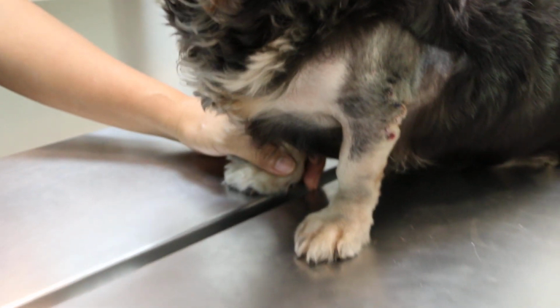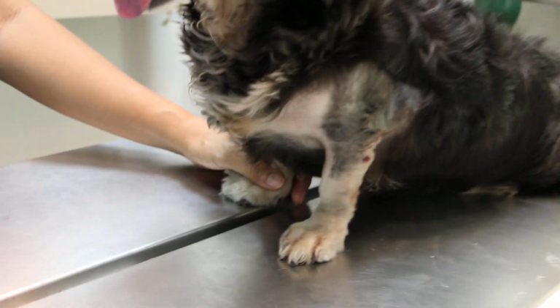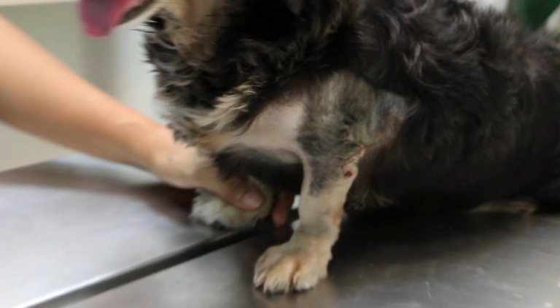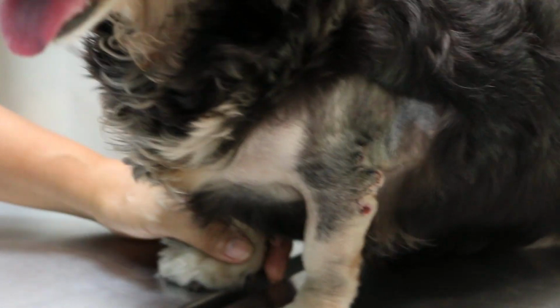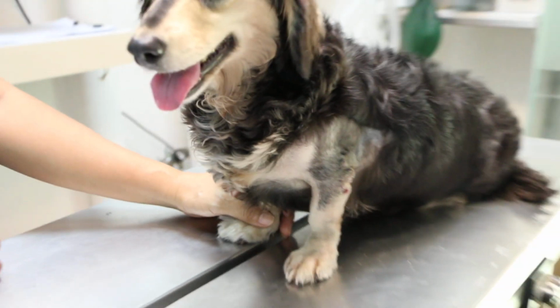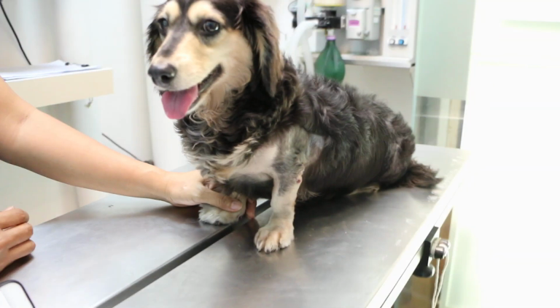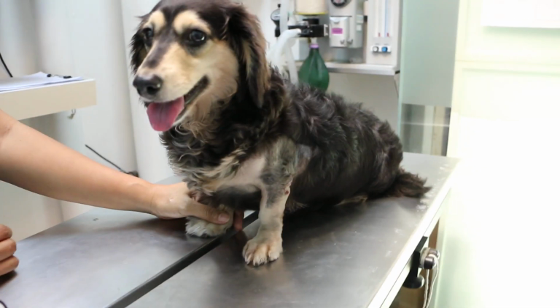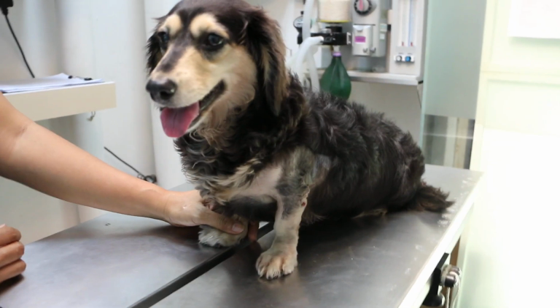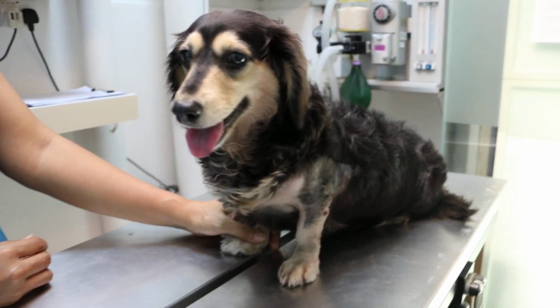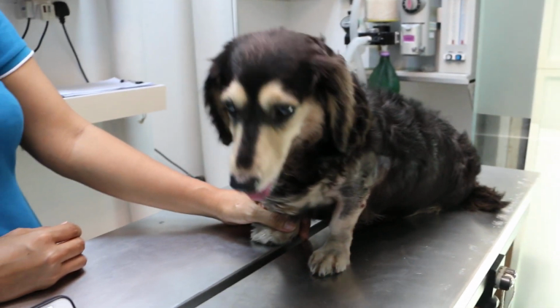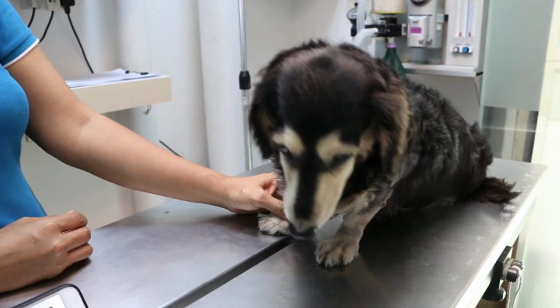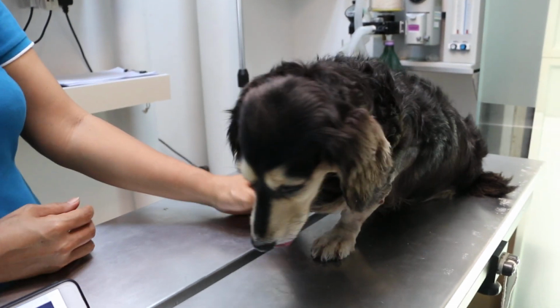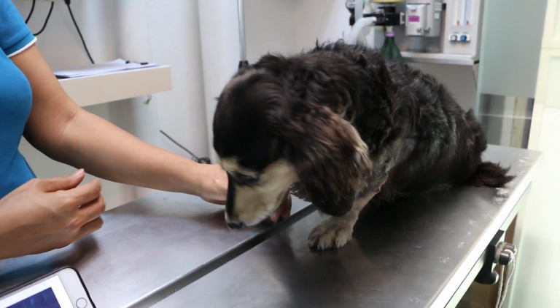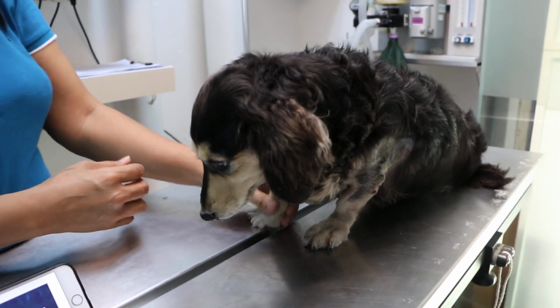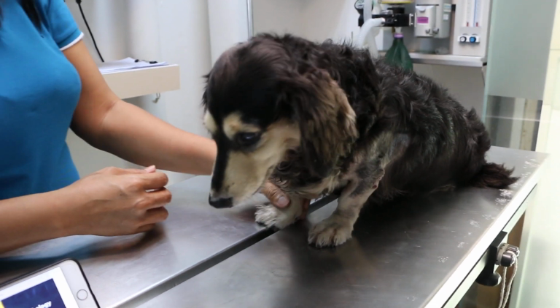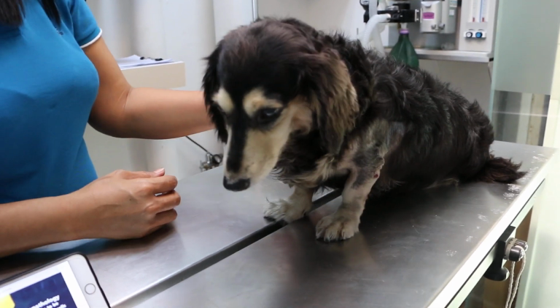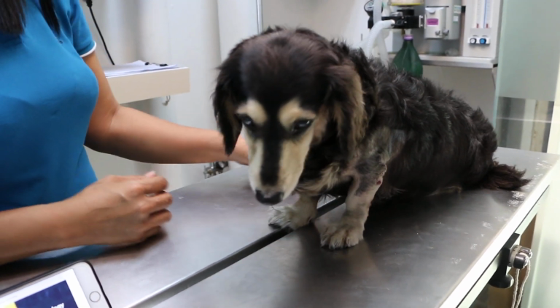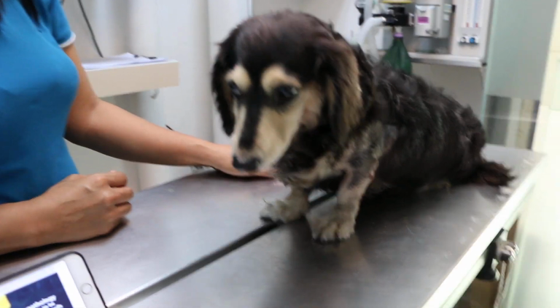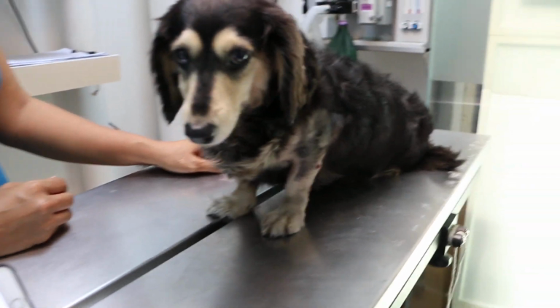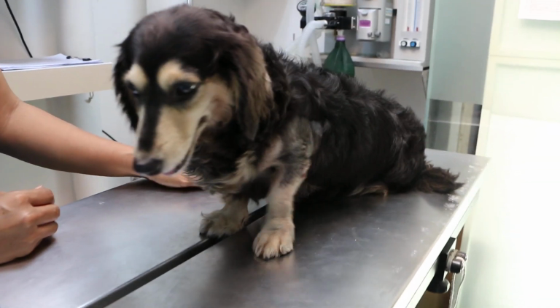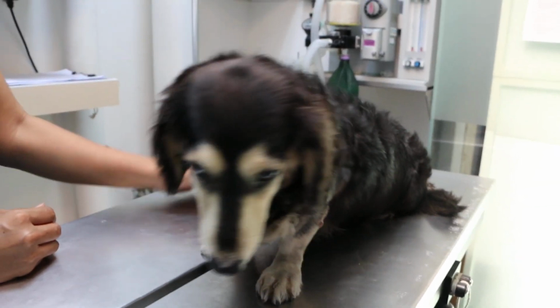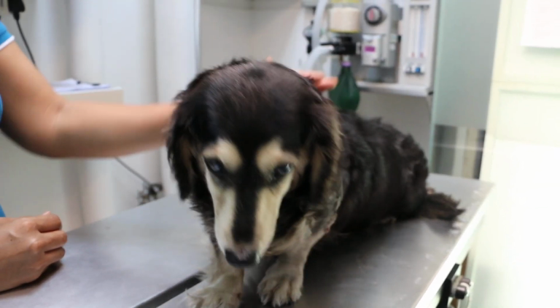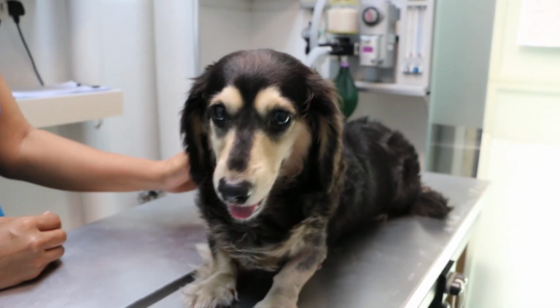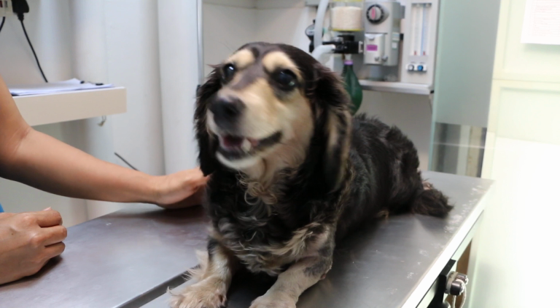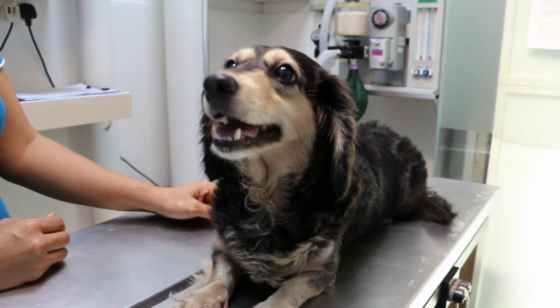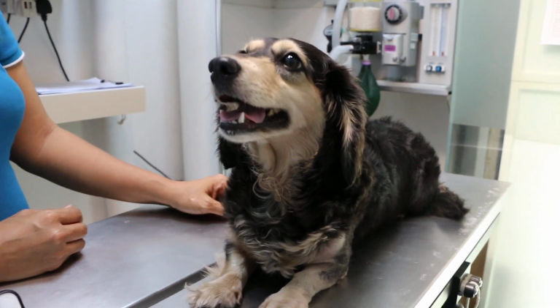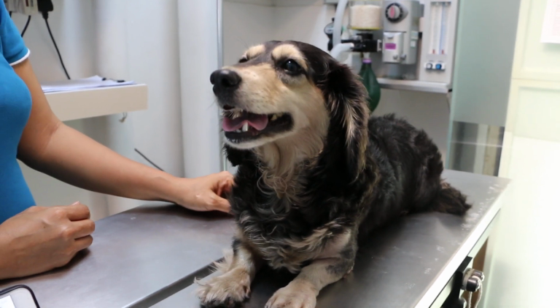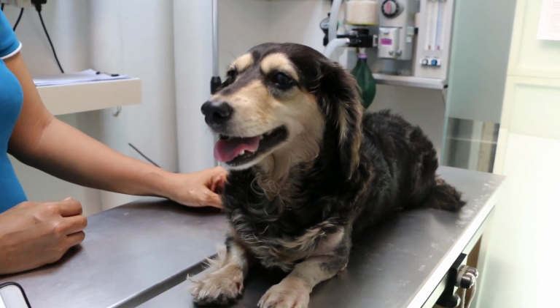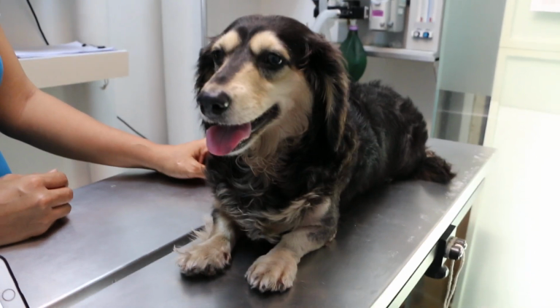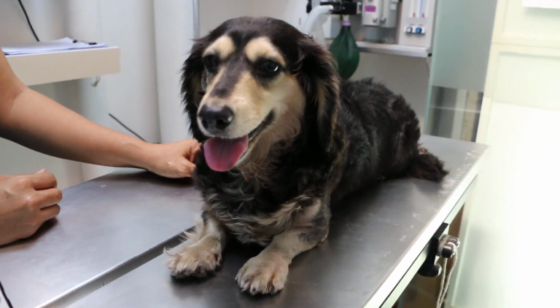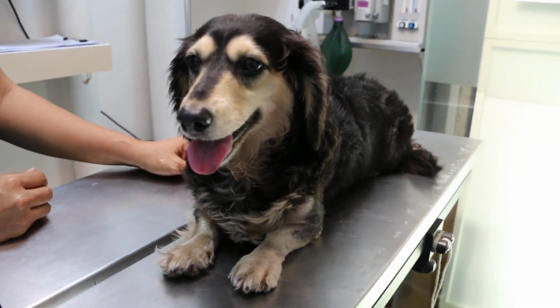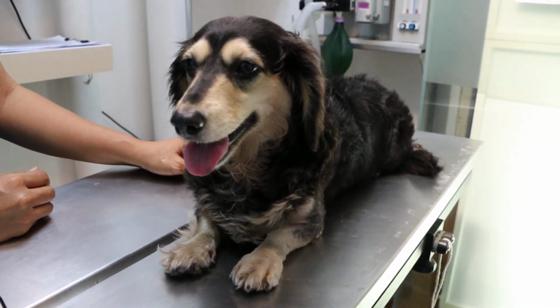Up to this date, this patient is still under our care to ensure the wound will heal properly. For more information, please visit topayovets.com. Thank you for watching!